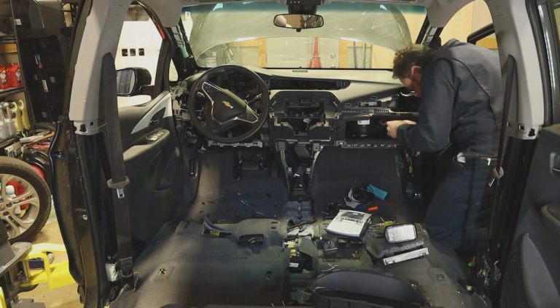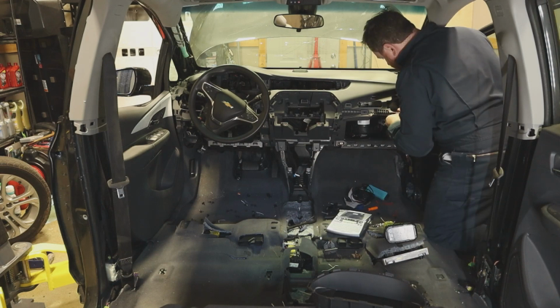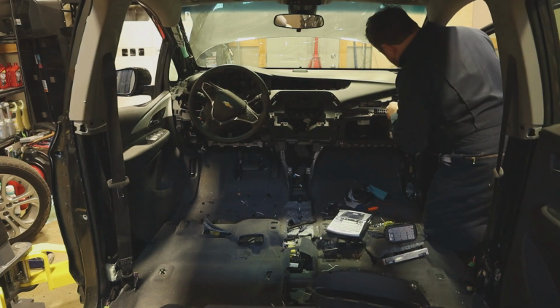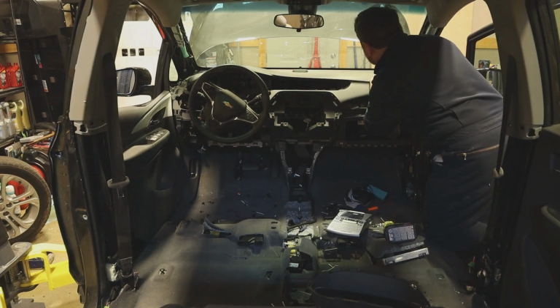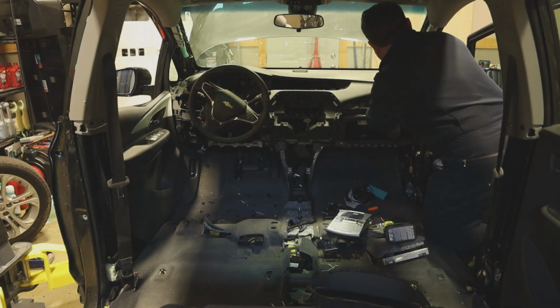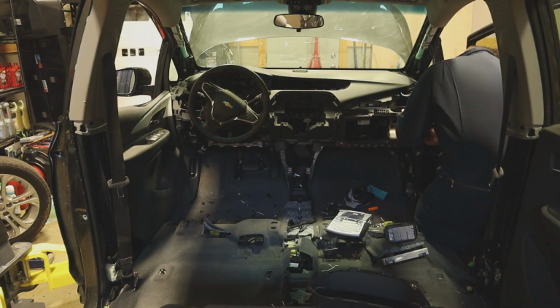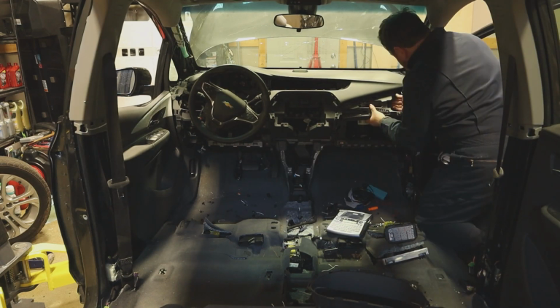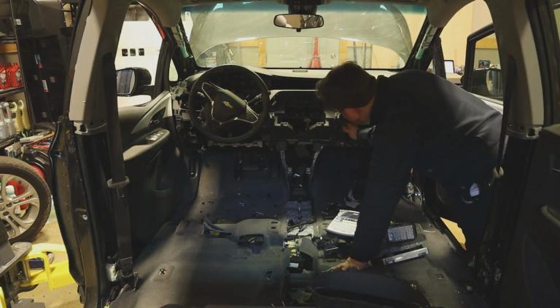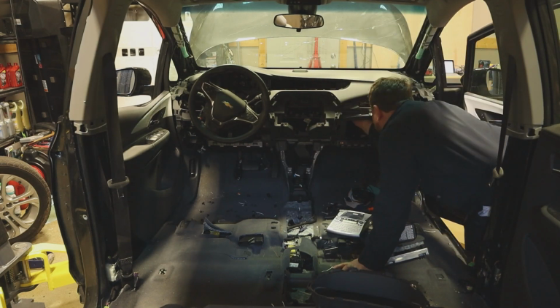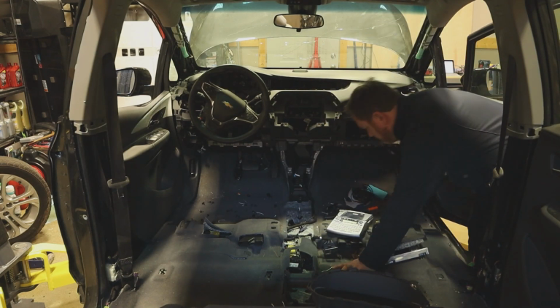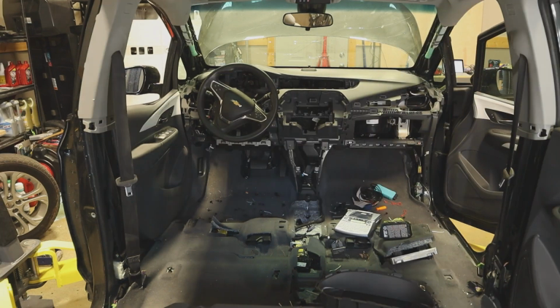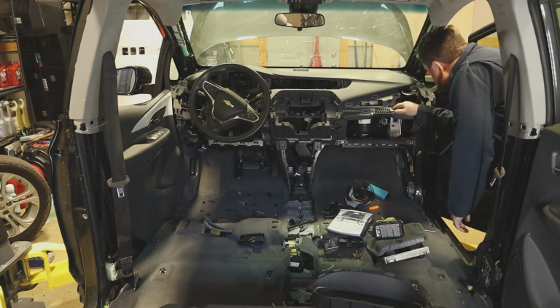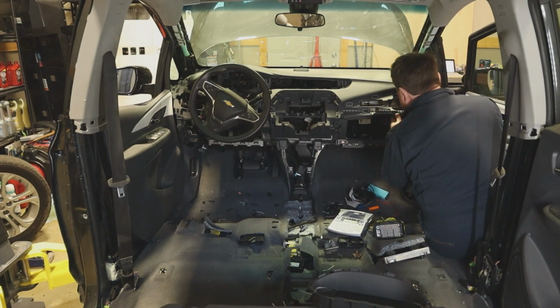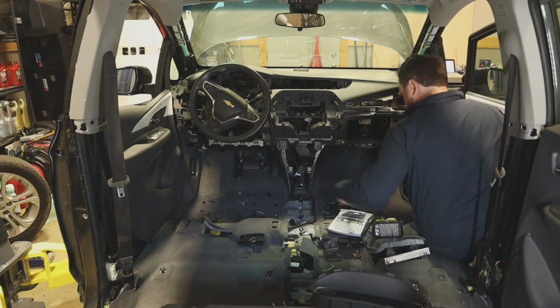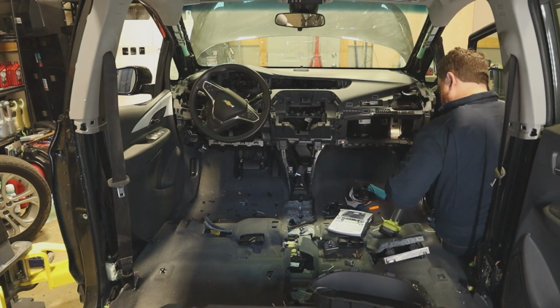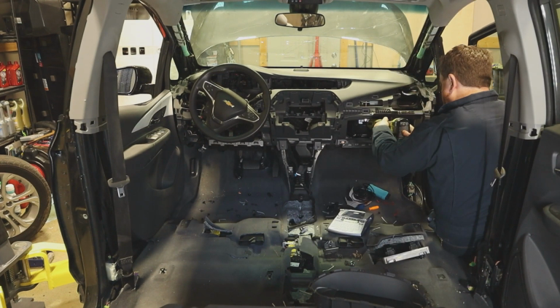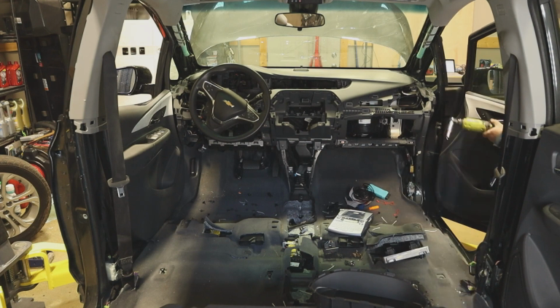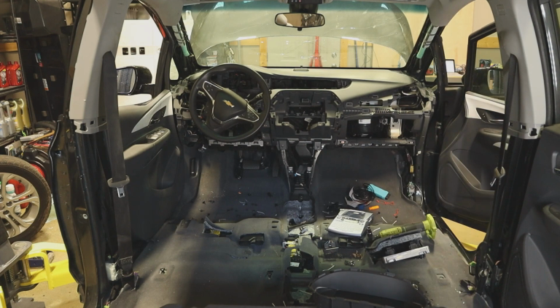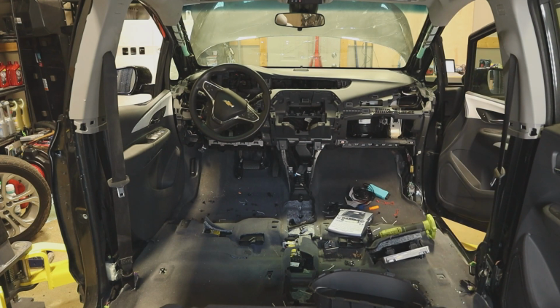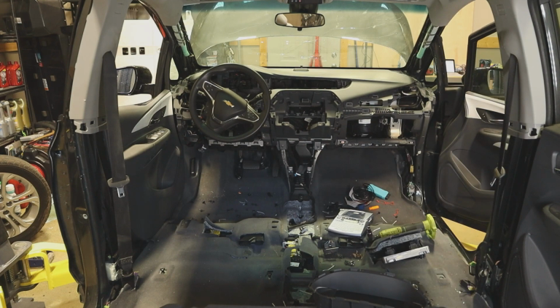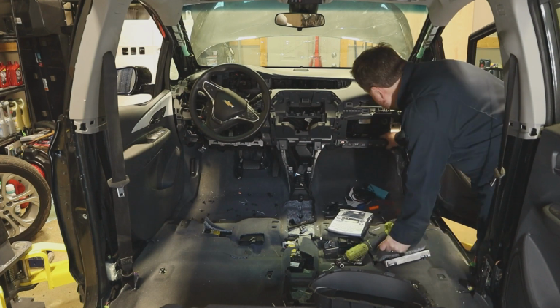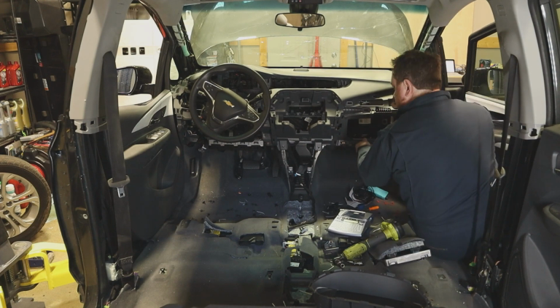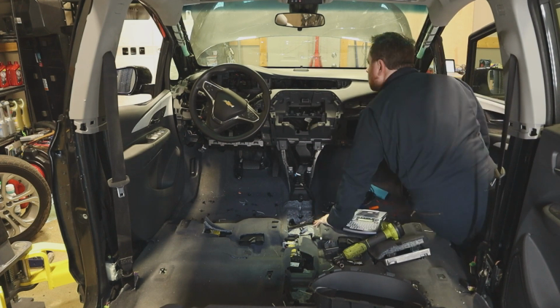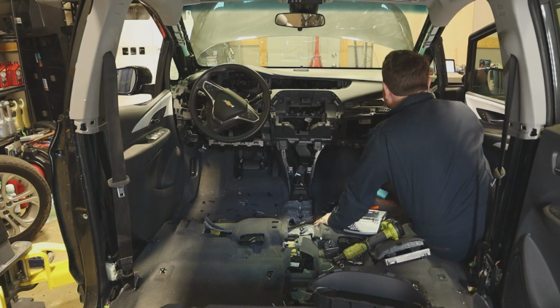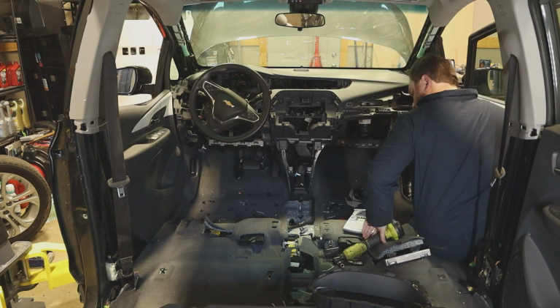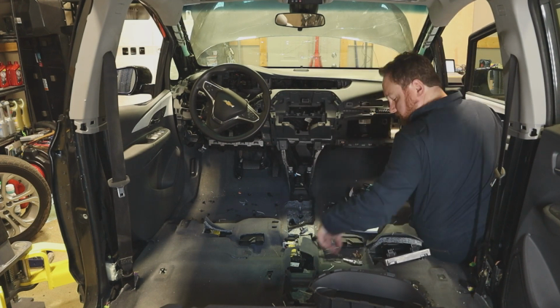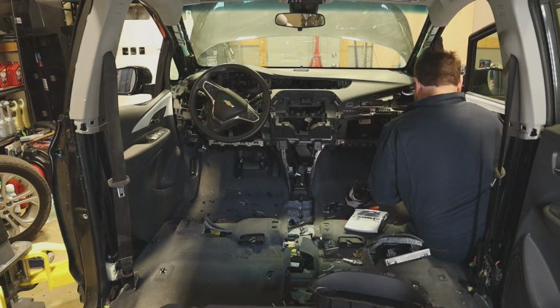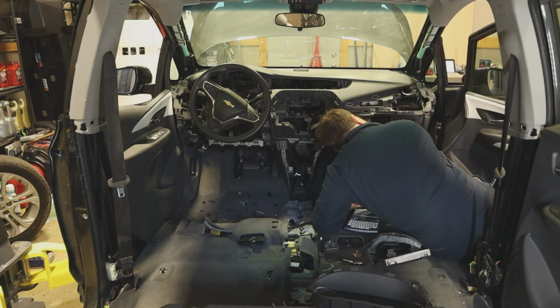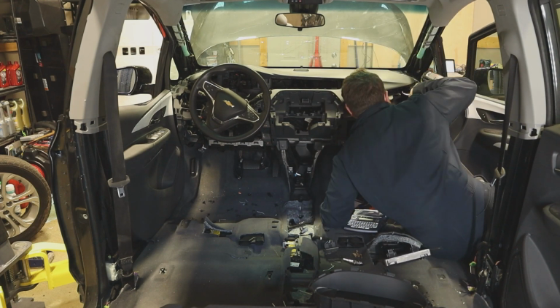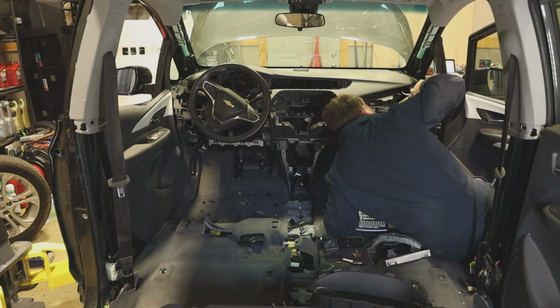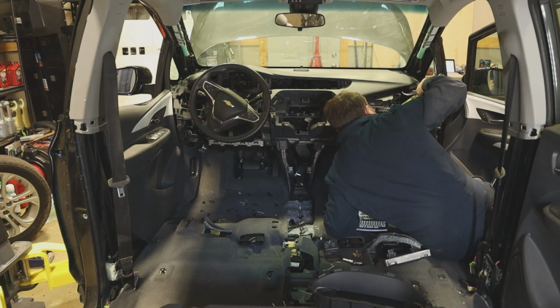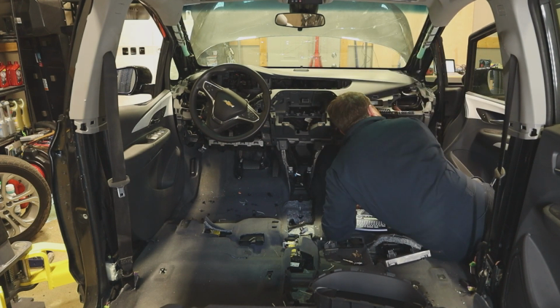The instrument panel assembly is starting to become loose now, so I start over on the passenger side, trying to remove screws and connectors as I go to remove it.